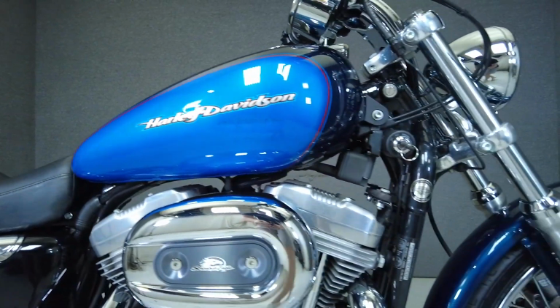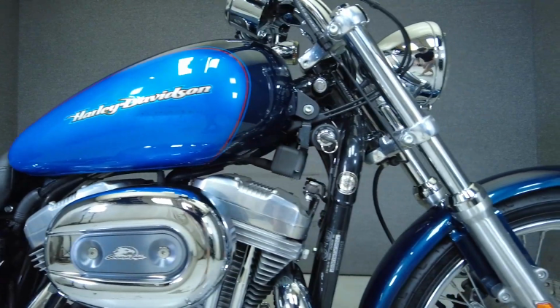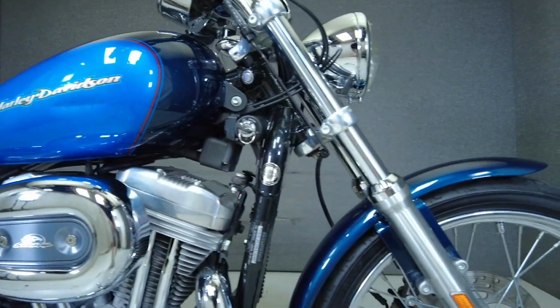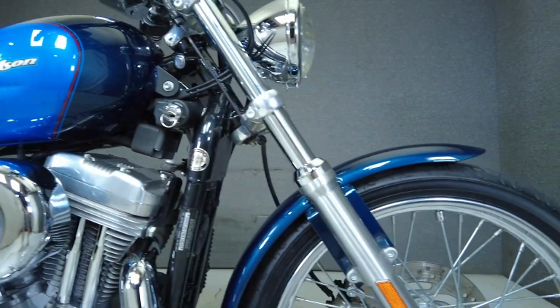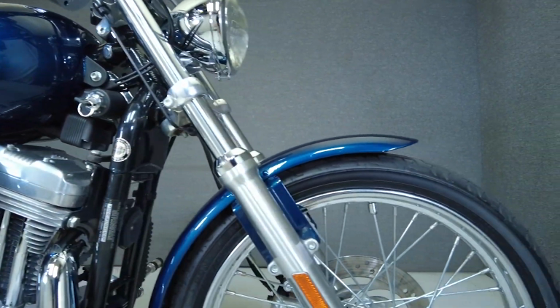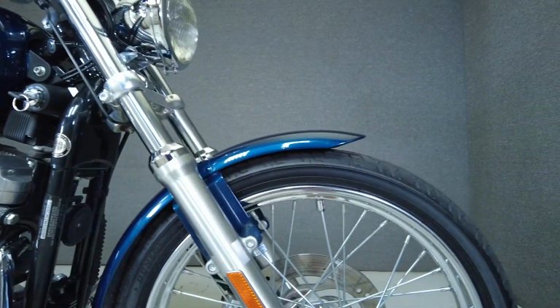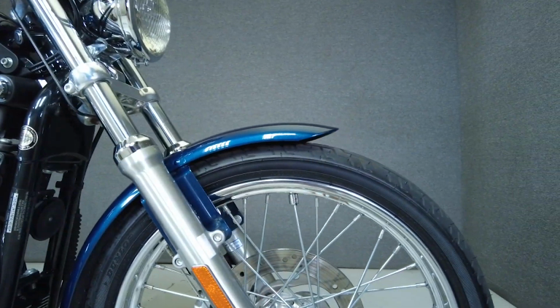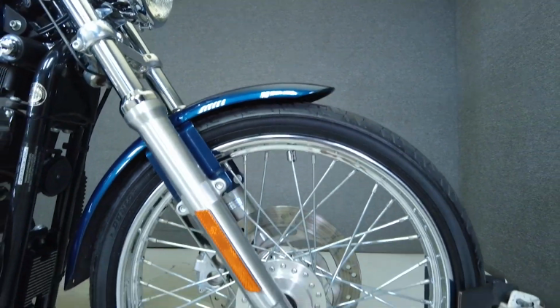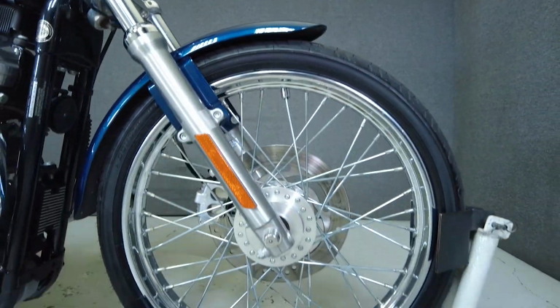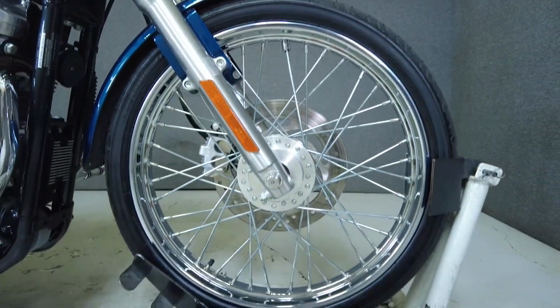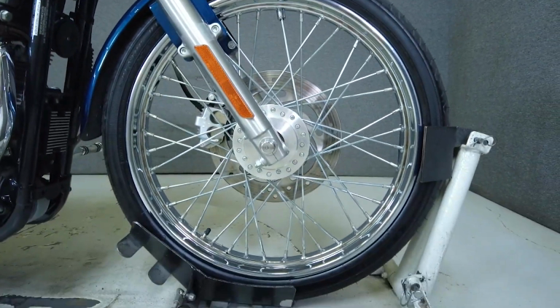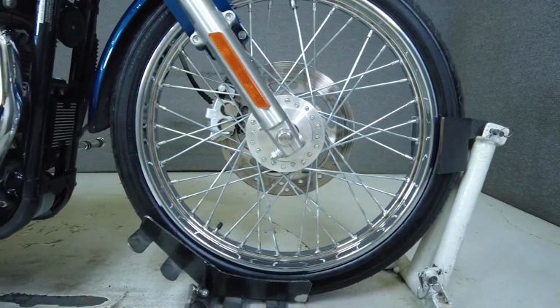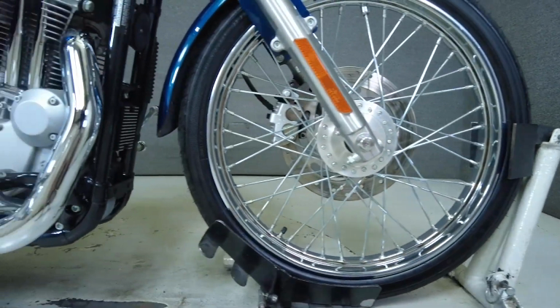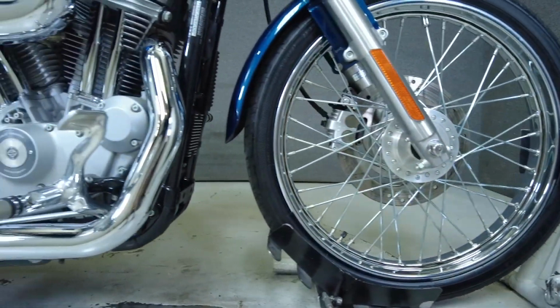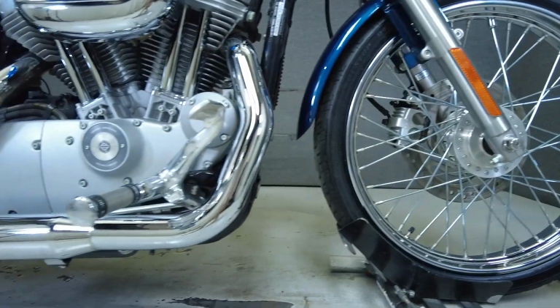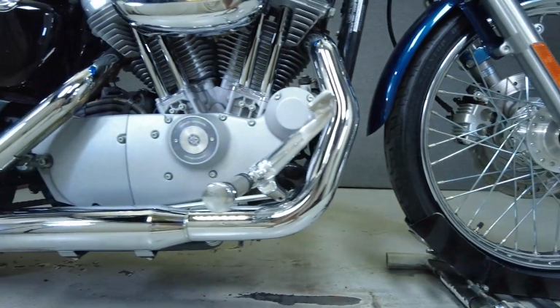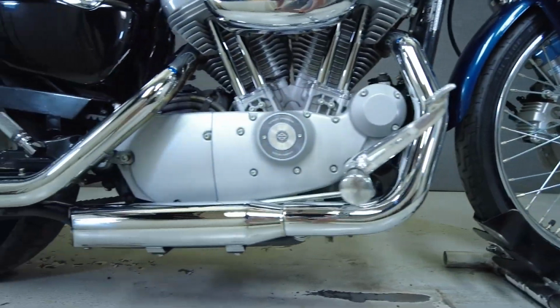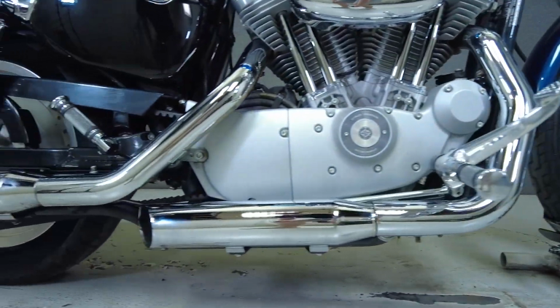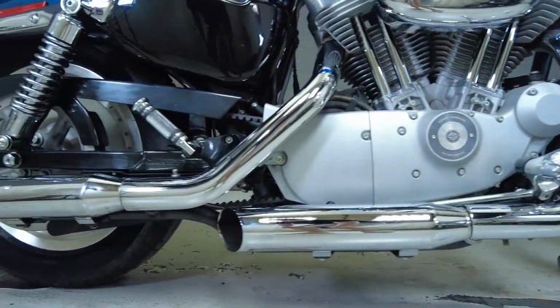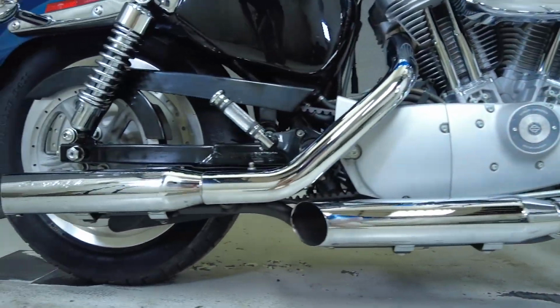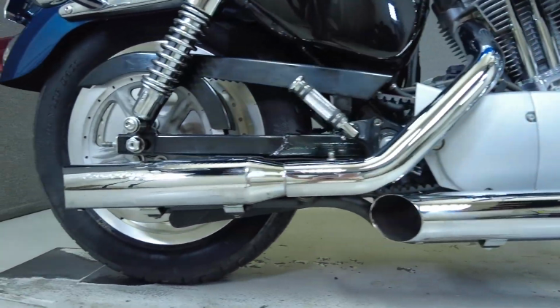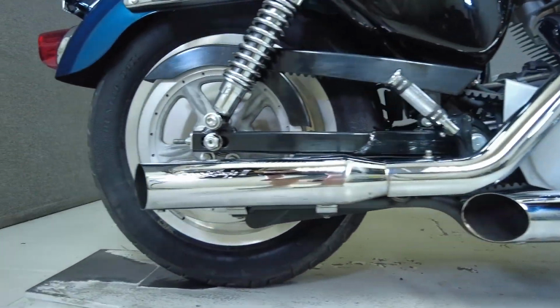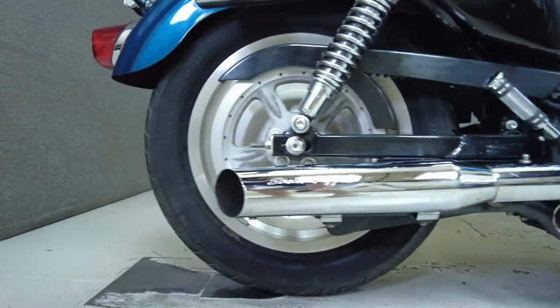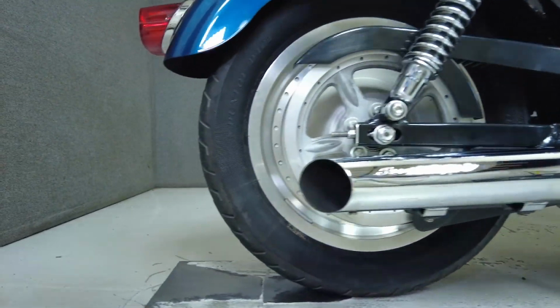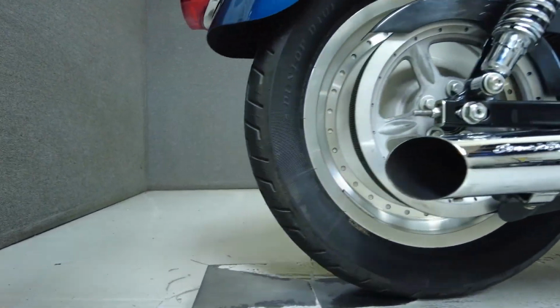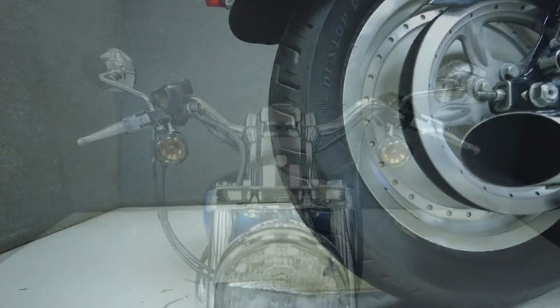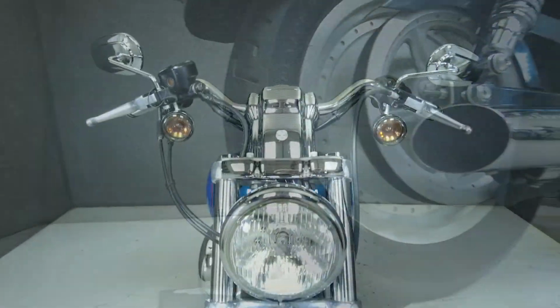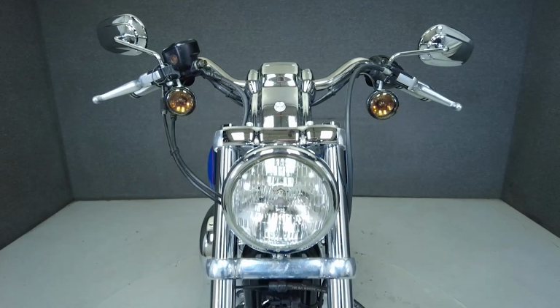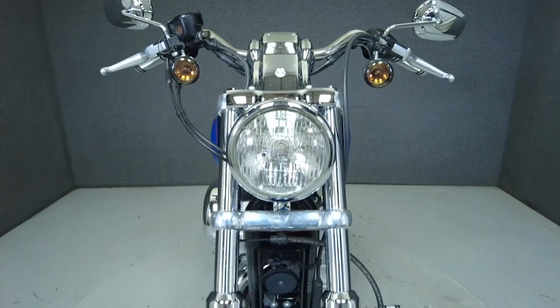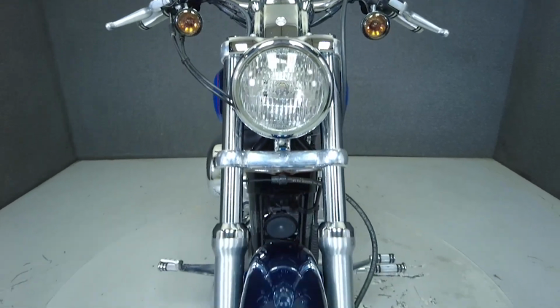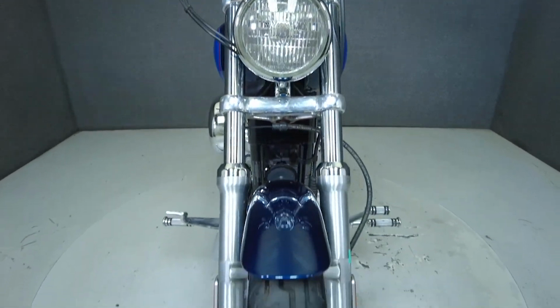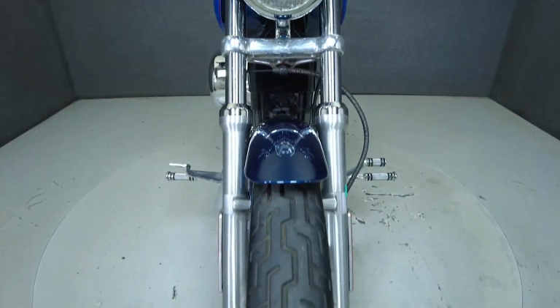The Sportster Custom appeals to a wide range of riders with its slight weight, lower seat height, and nimble handling. It's powered by an 883cc V-Twin Evolution engine with a 5-speed transmission that produces about 50 horsepower and 50 foot-pounds of torque. It weighs in at 562 pounds and has a 27-inch seat height.